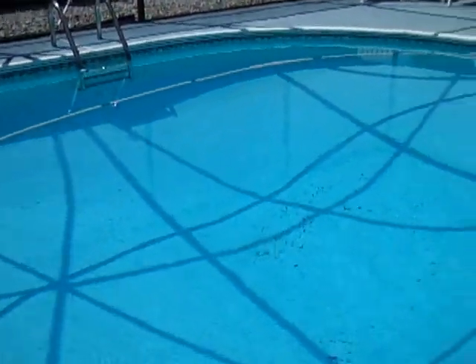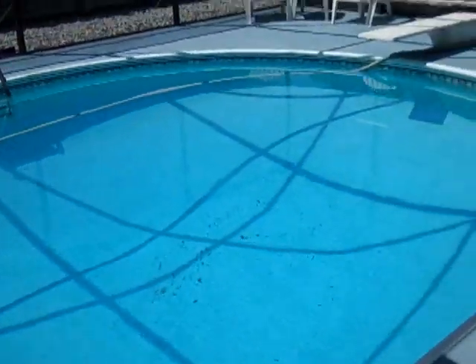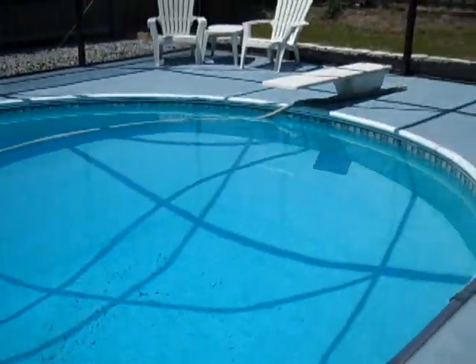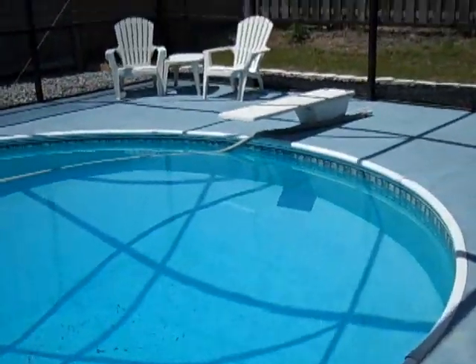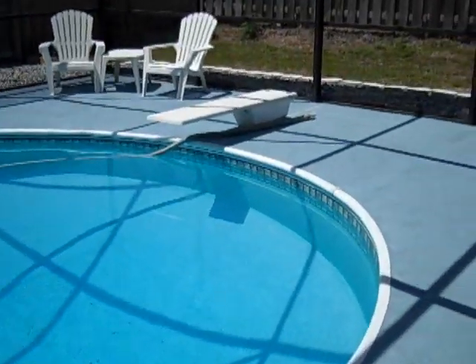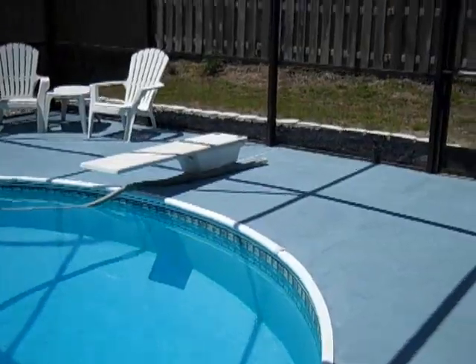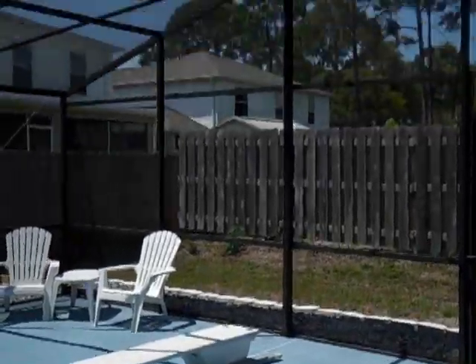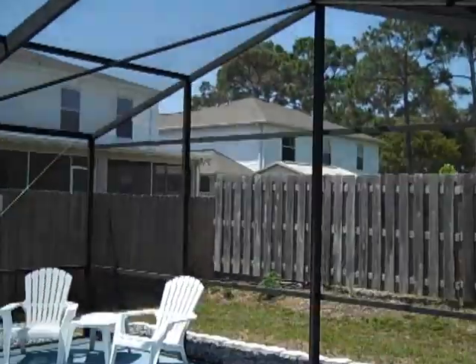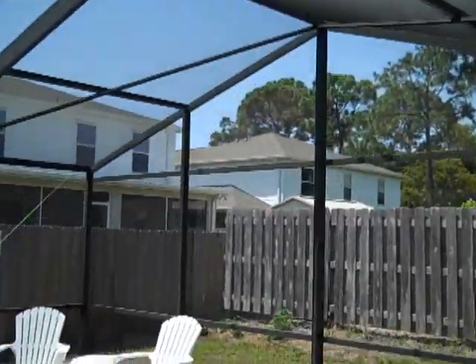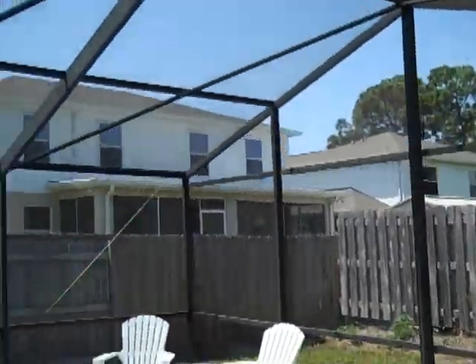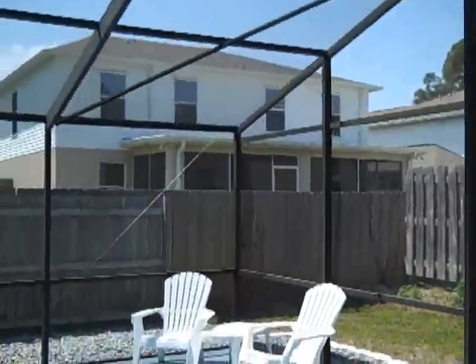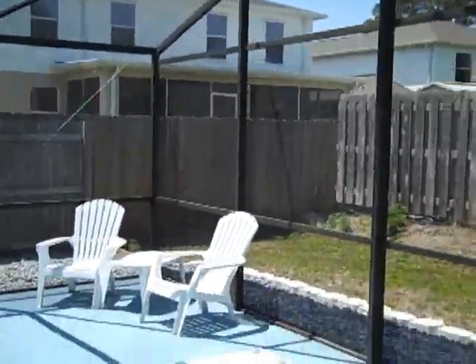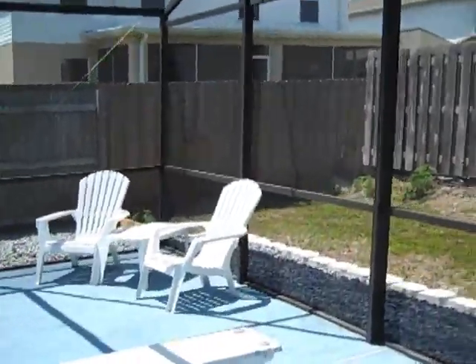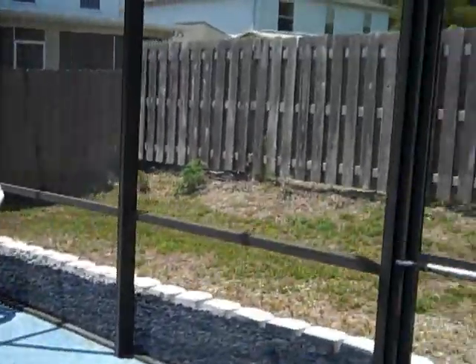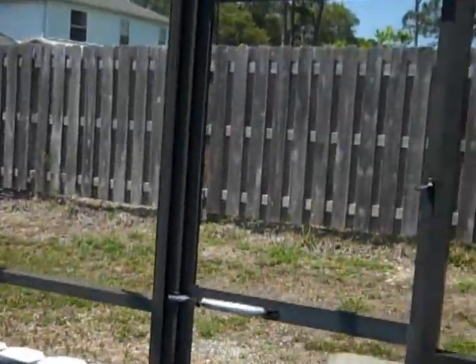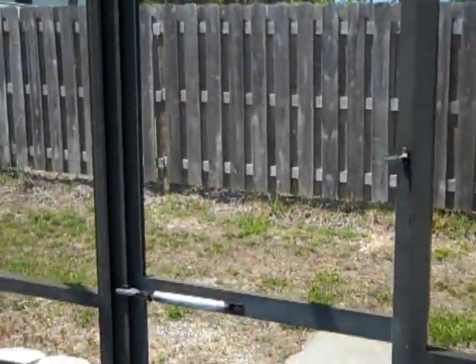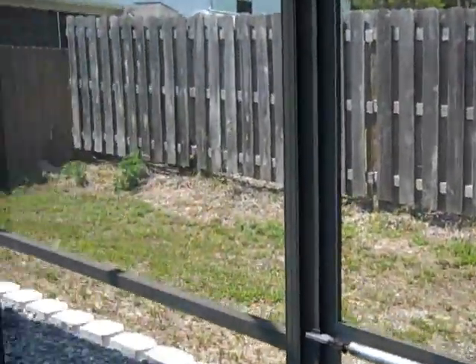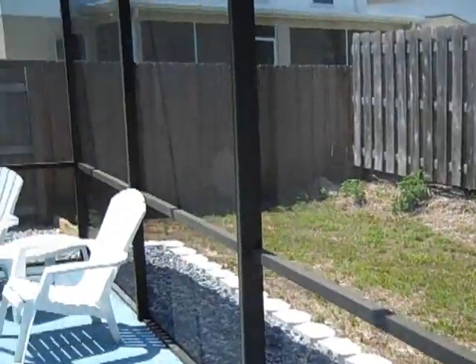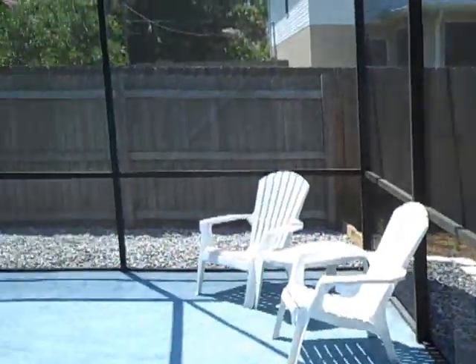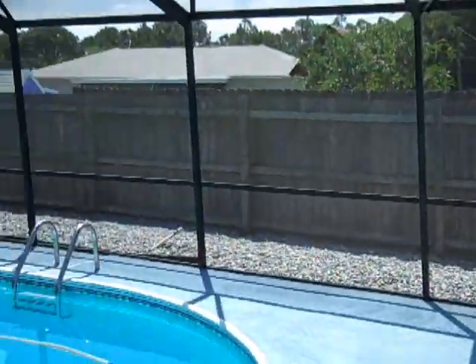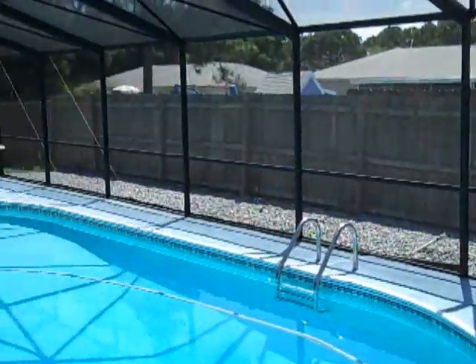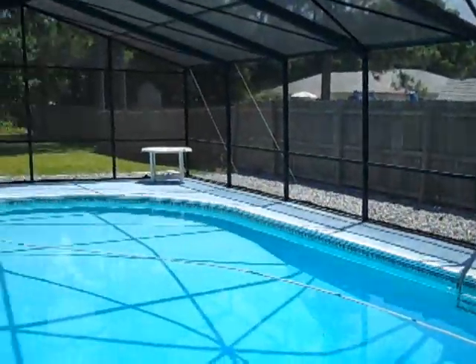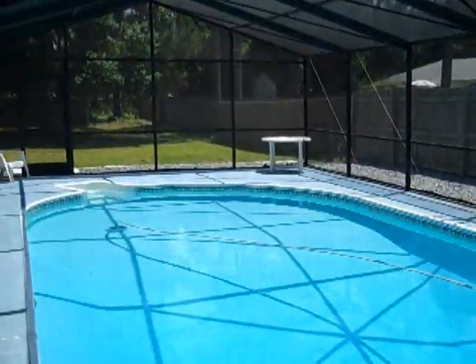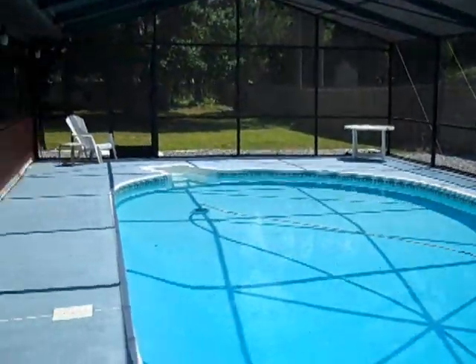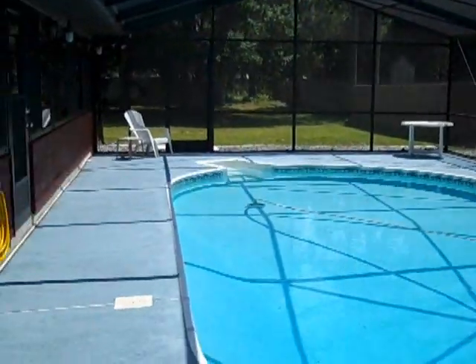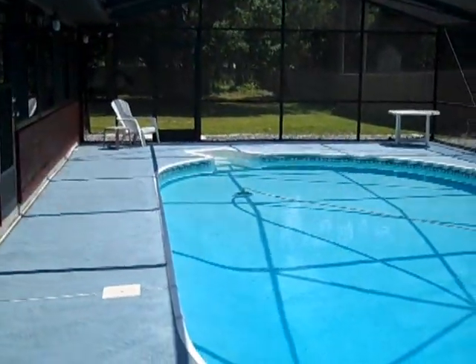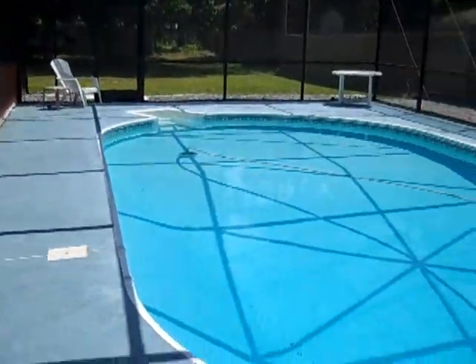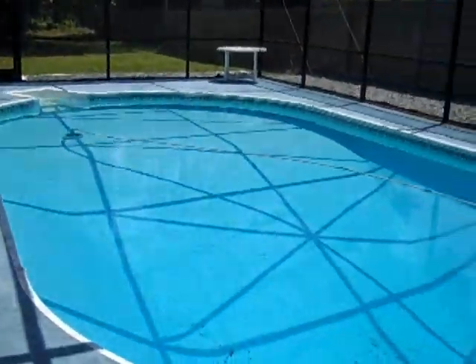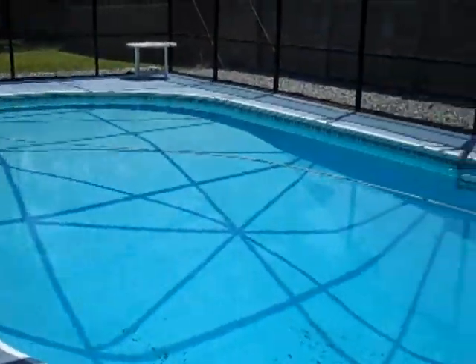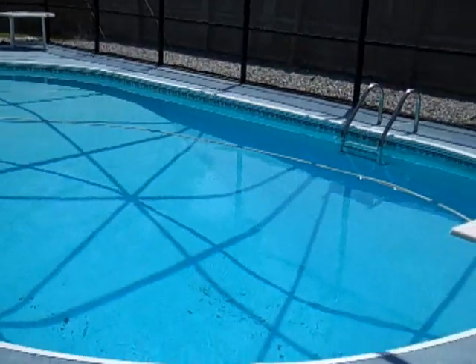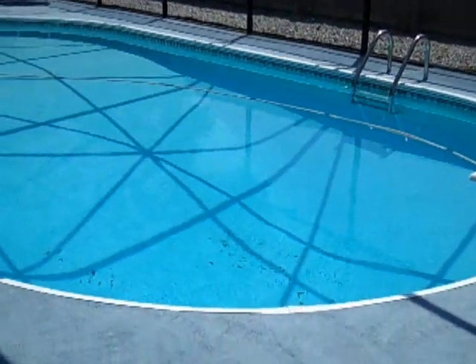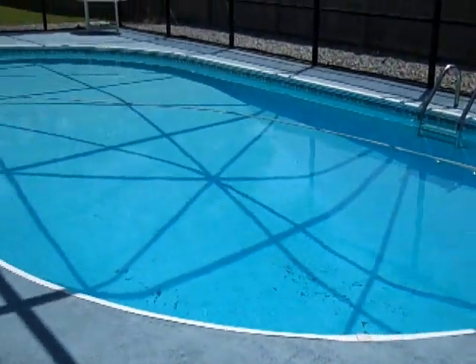And last but not least, we are out on the screen porch with doors on either side. So there you have it.